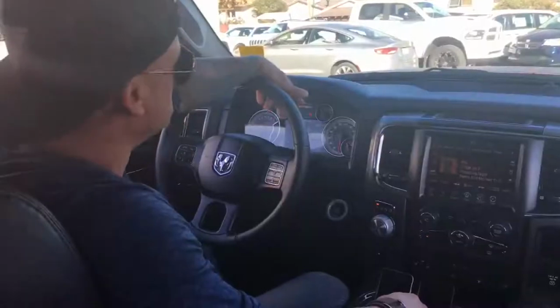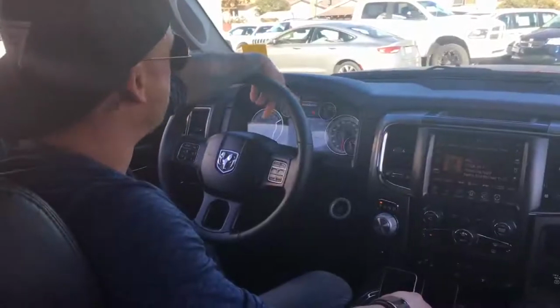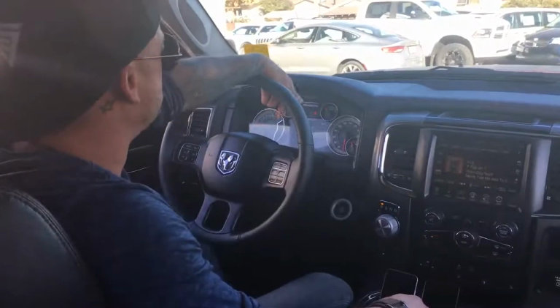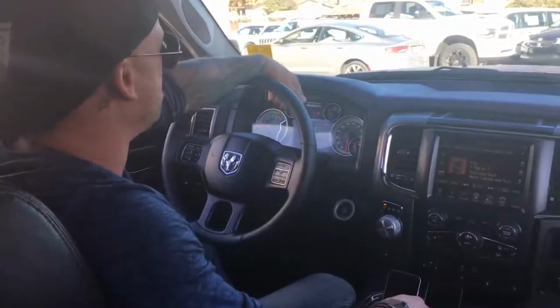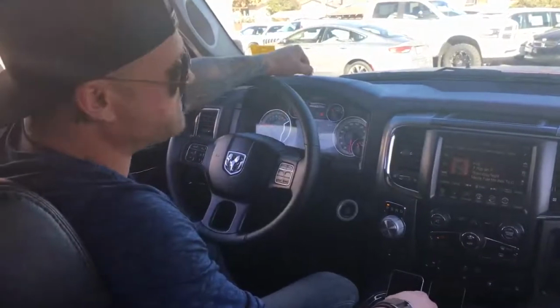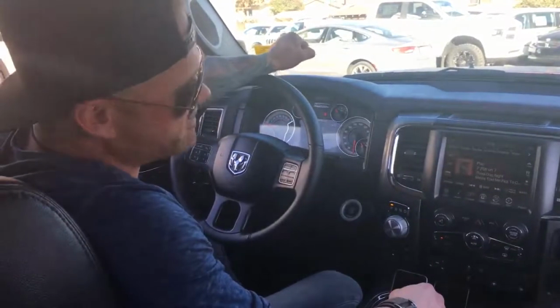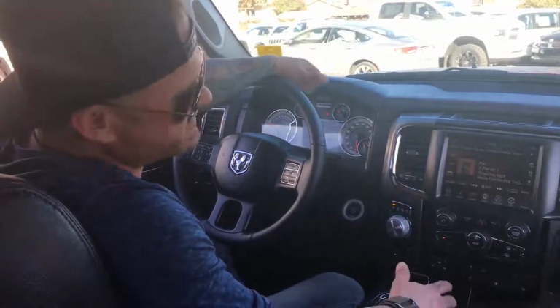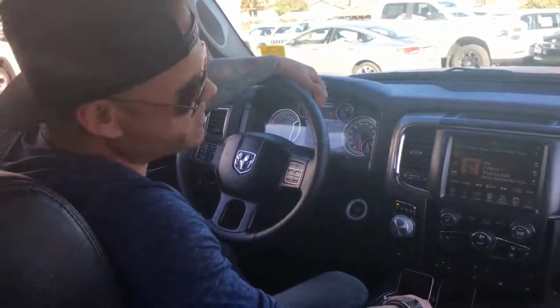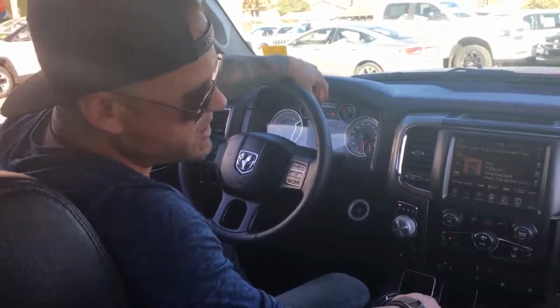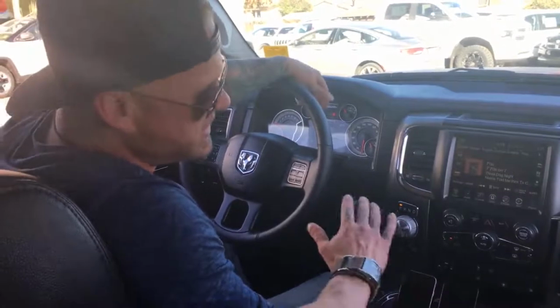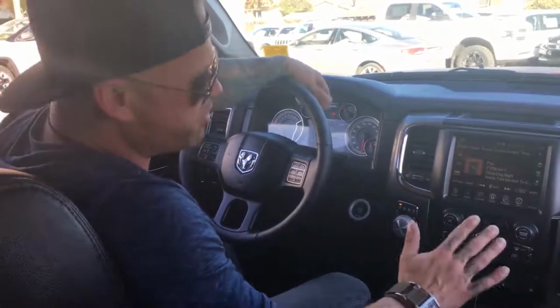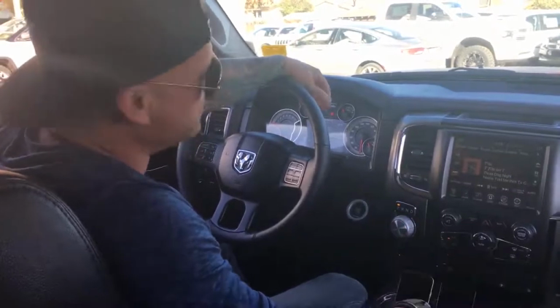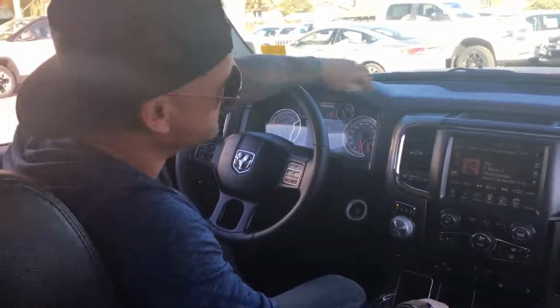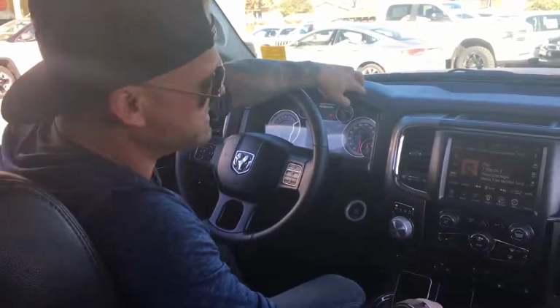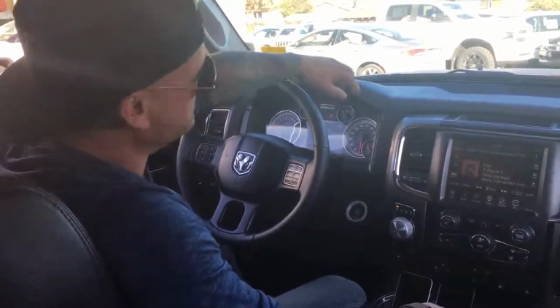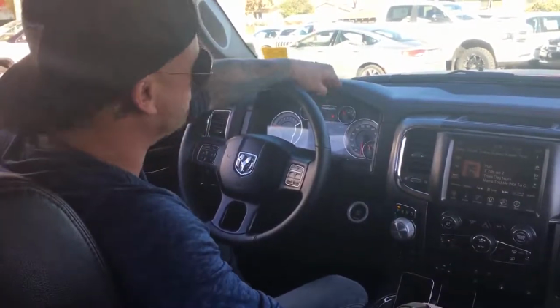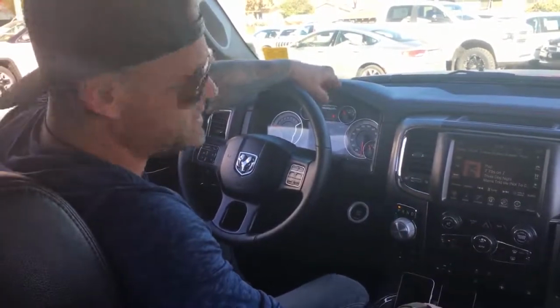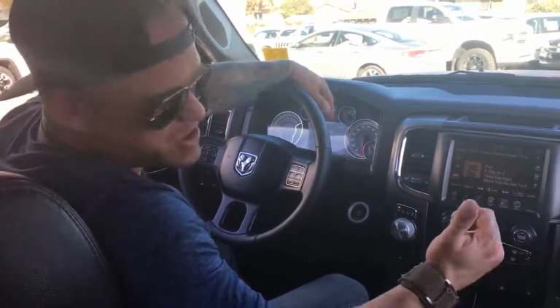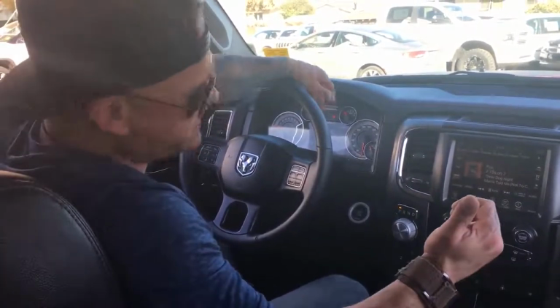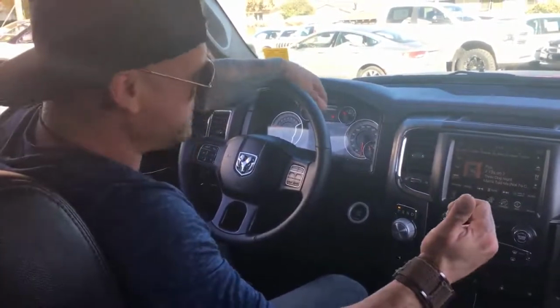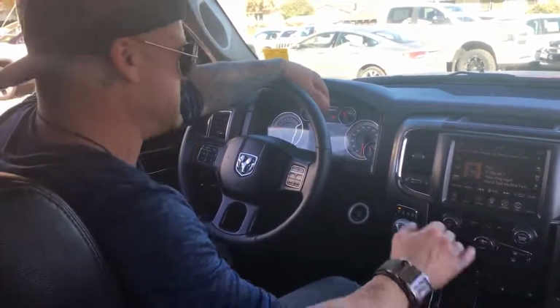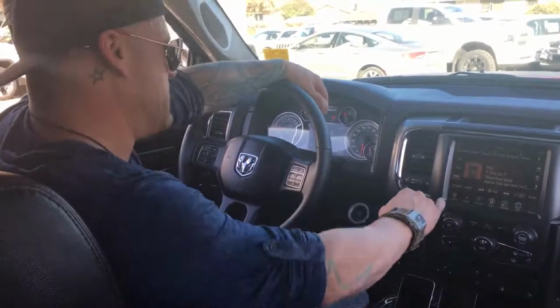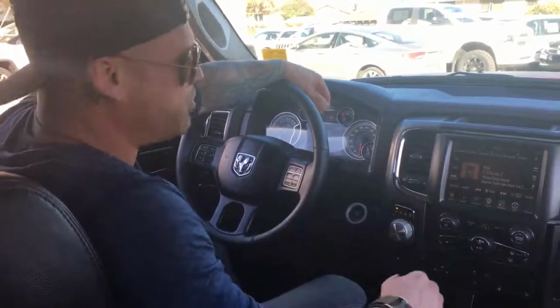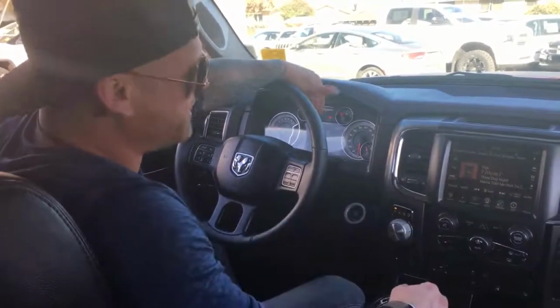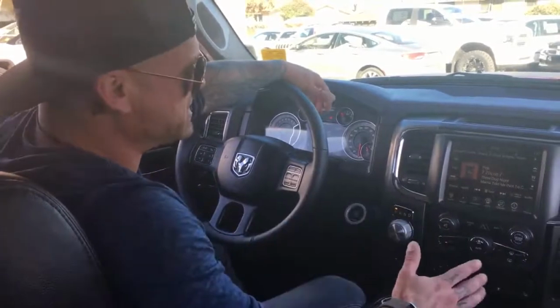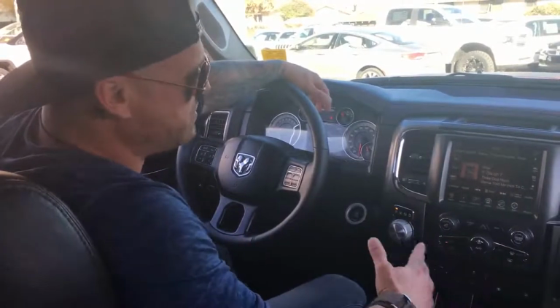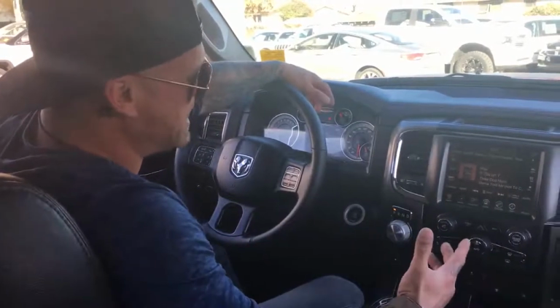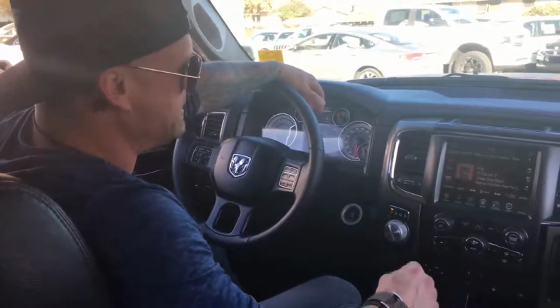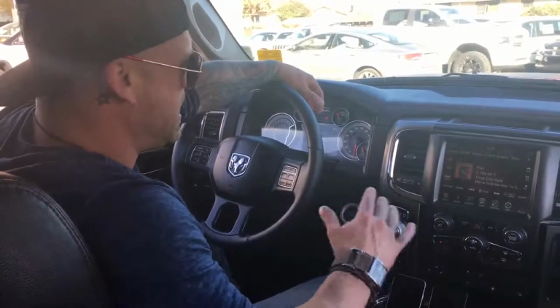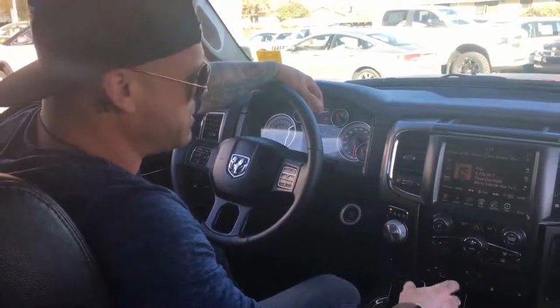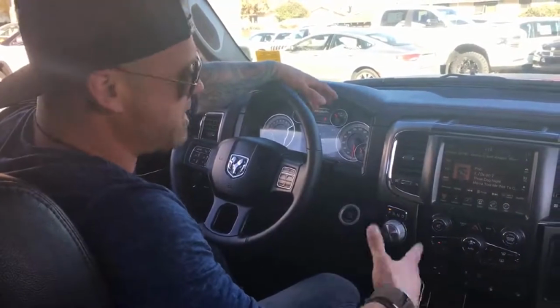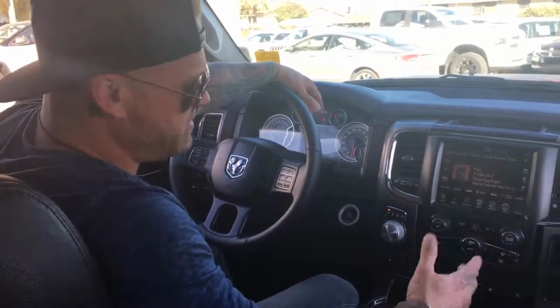This truck has 31,572 kilometers on it — it's brand new. Double stitched red on the dash and all of your seats. 8.4 inch touch screen with satellite, Bluetooth hookup, multimedia.